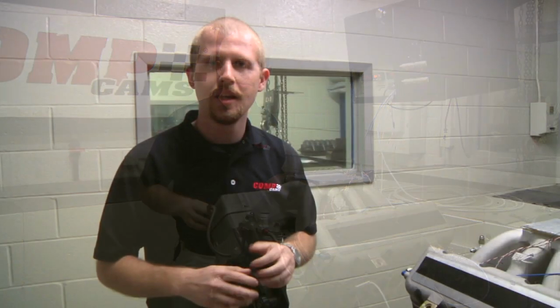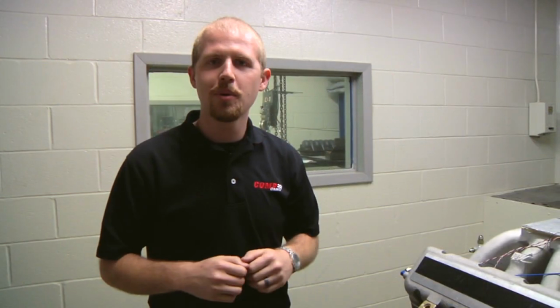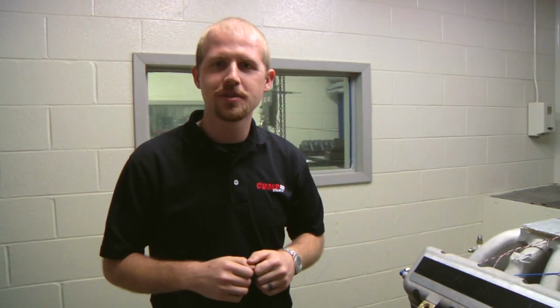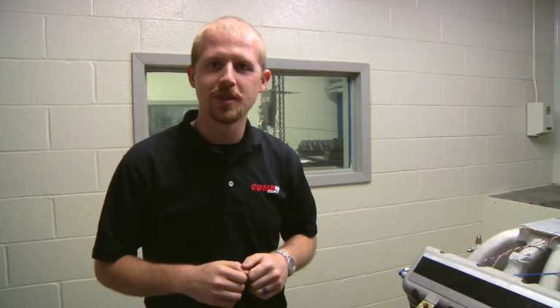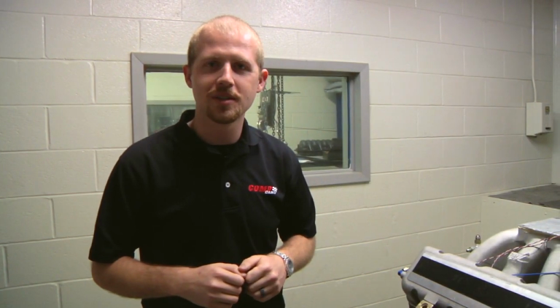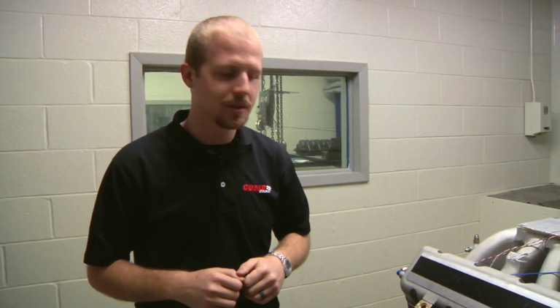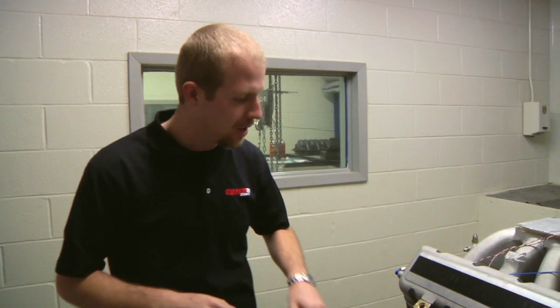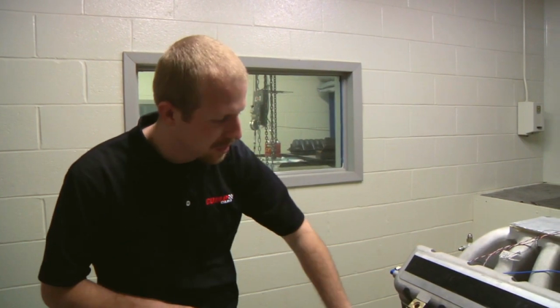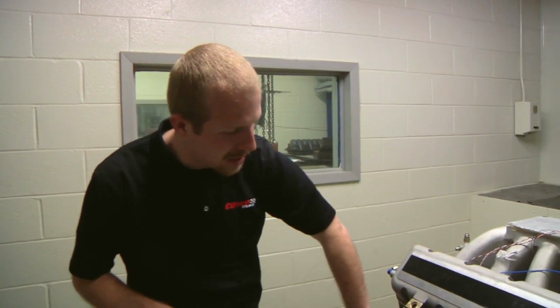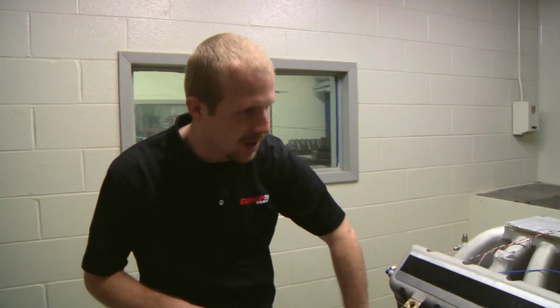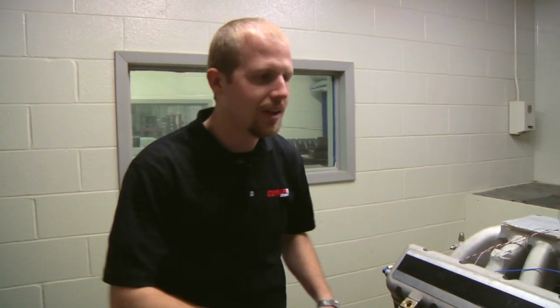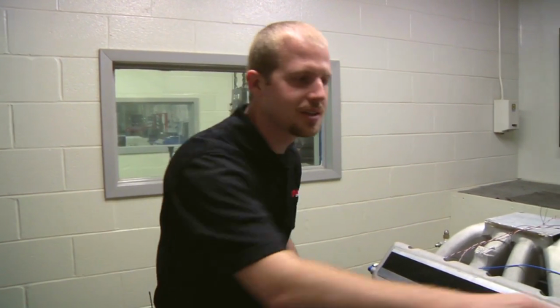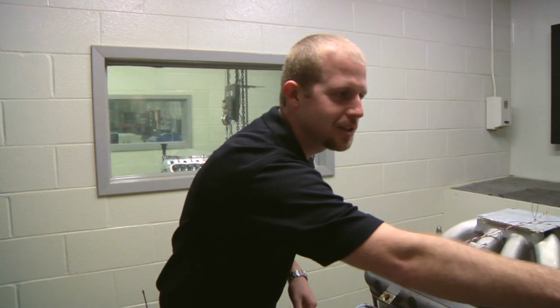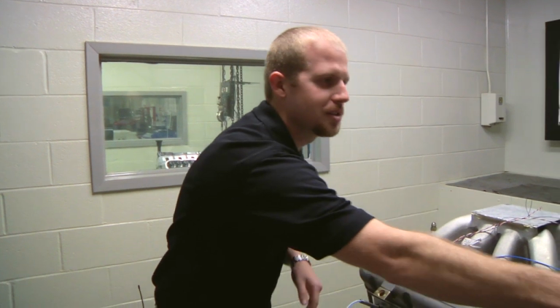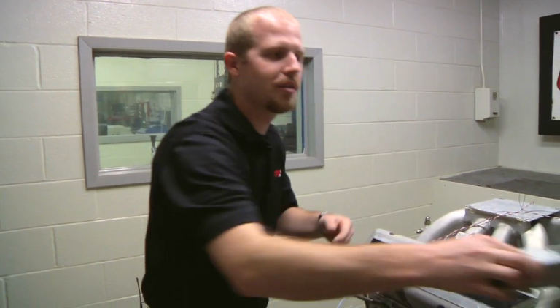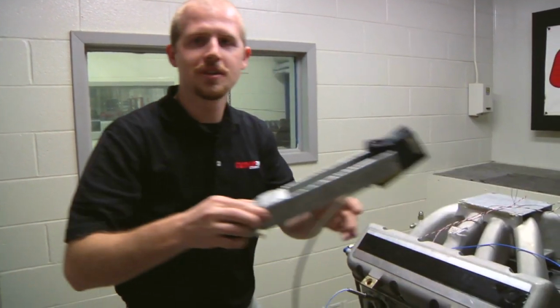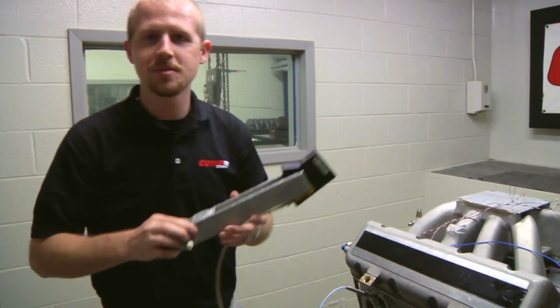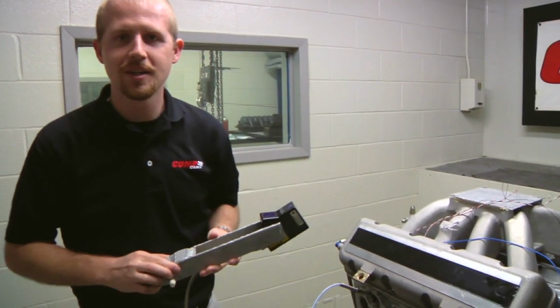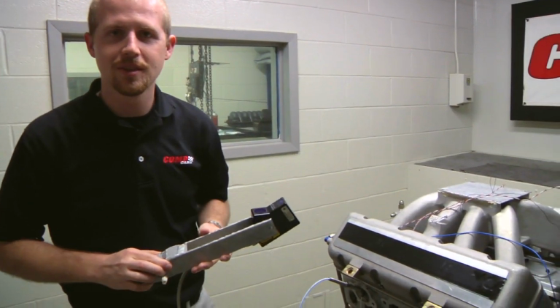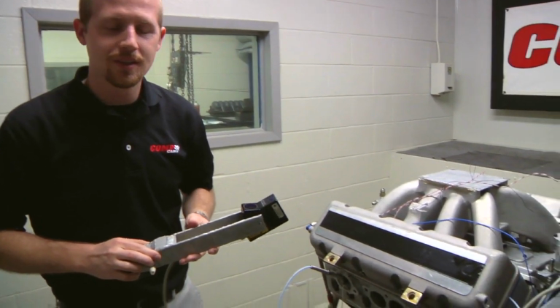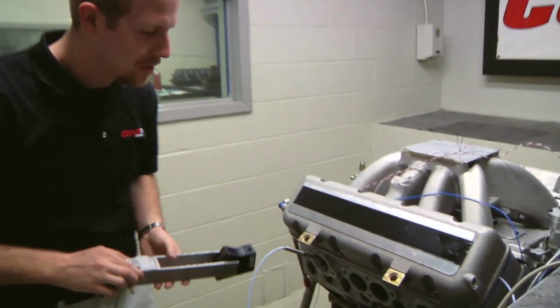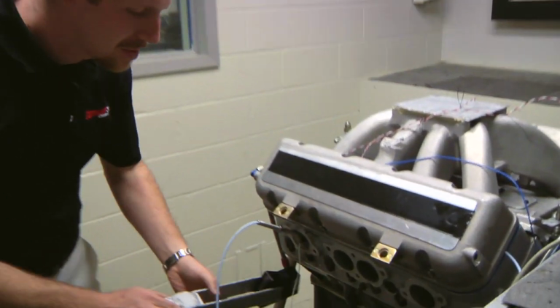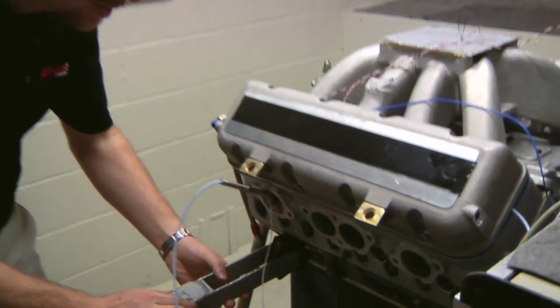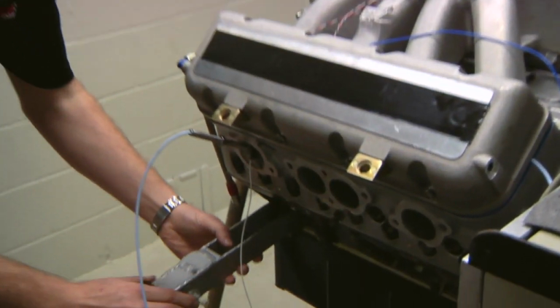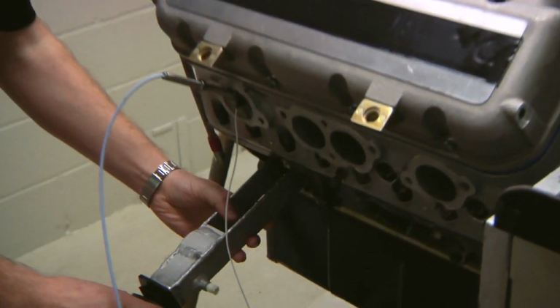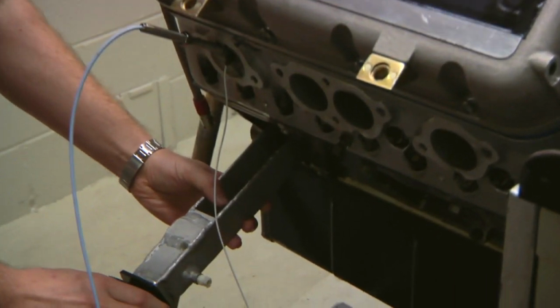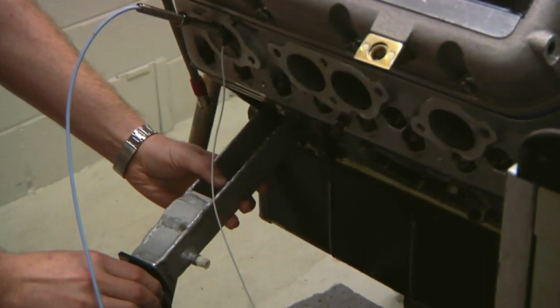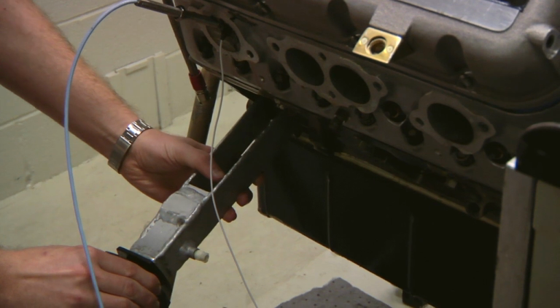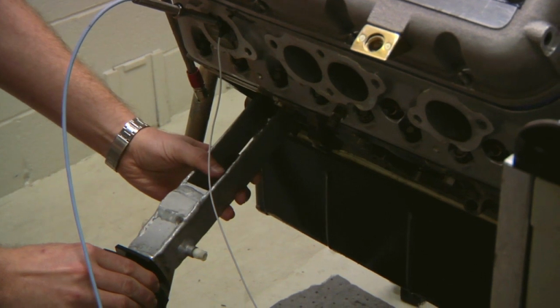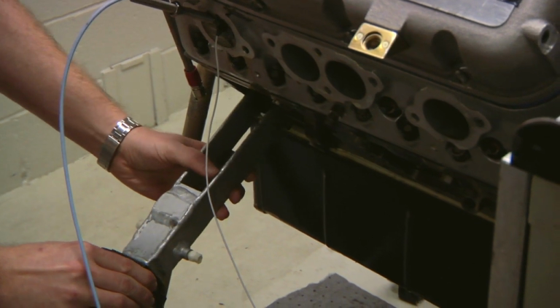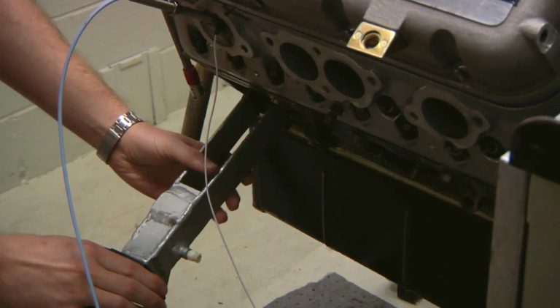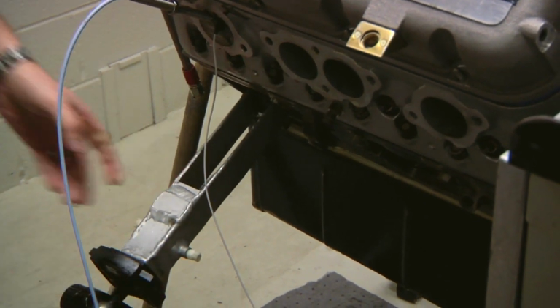In preparation for Spintron testing, we cut a hole in the side of the block. This allows us to install our valve displacement laser. The laser gives us the ability to track valve motion very accurately throughout the RPM range.